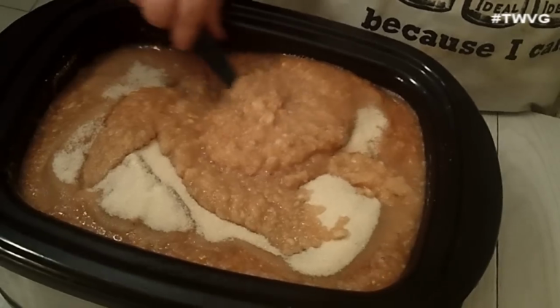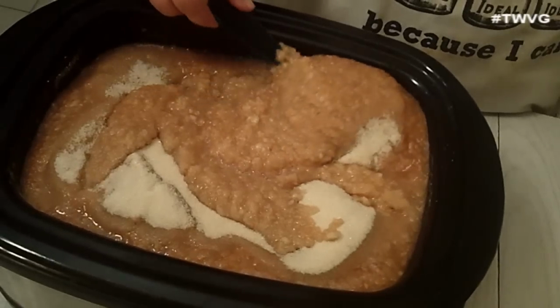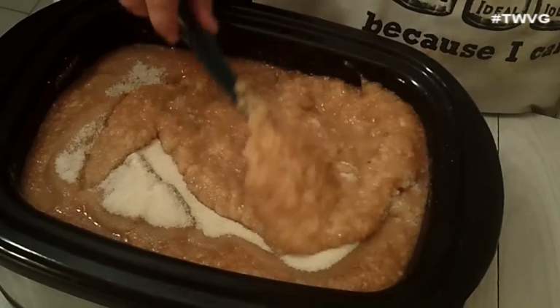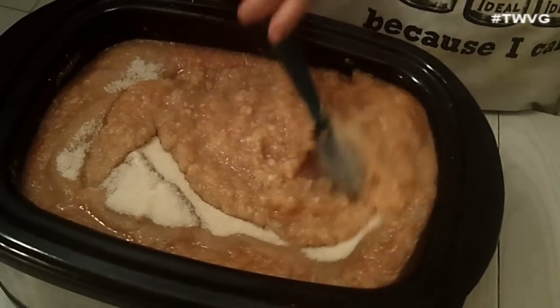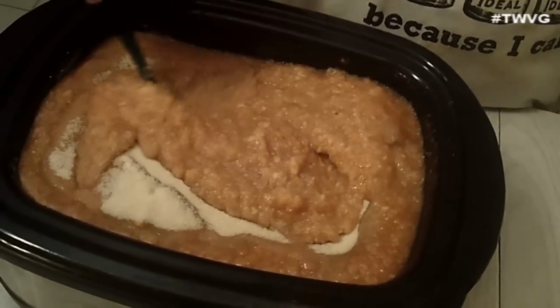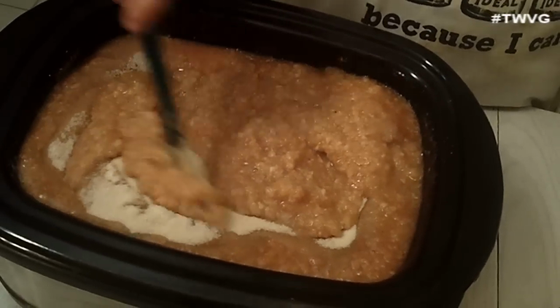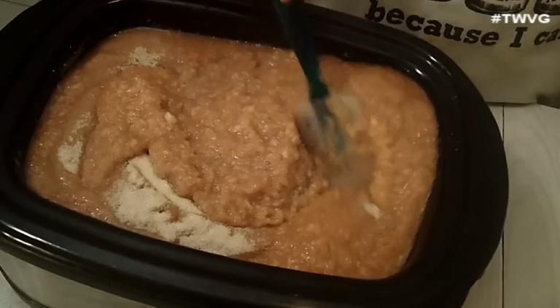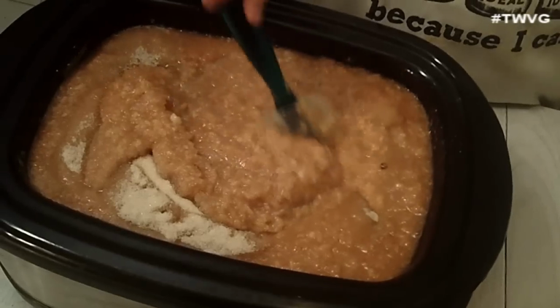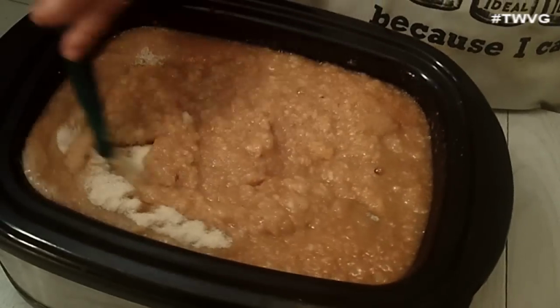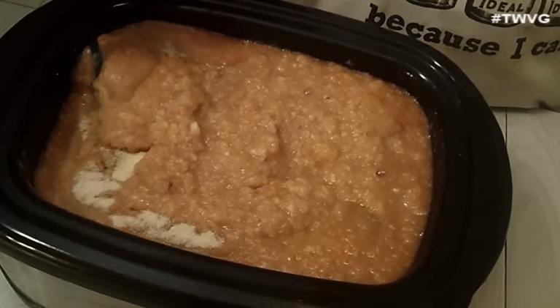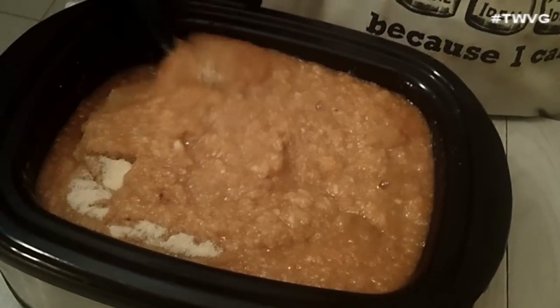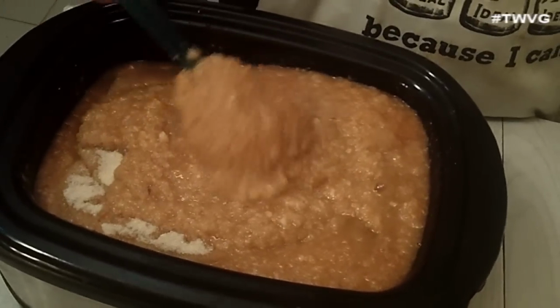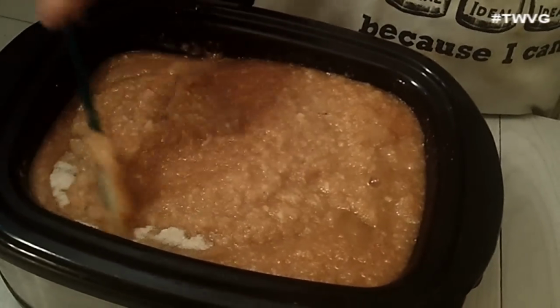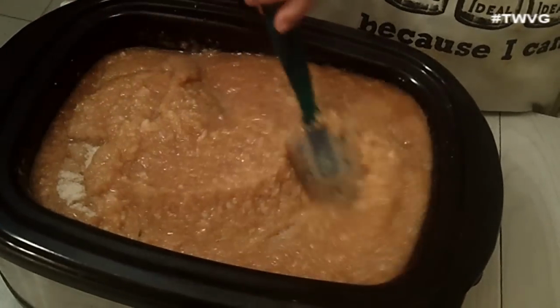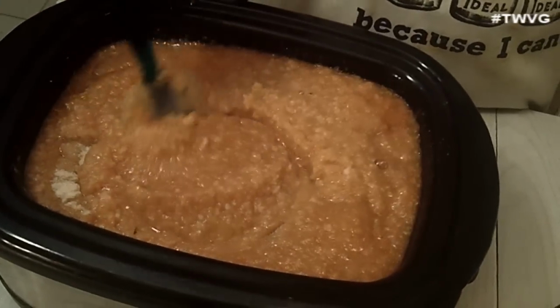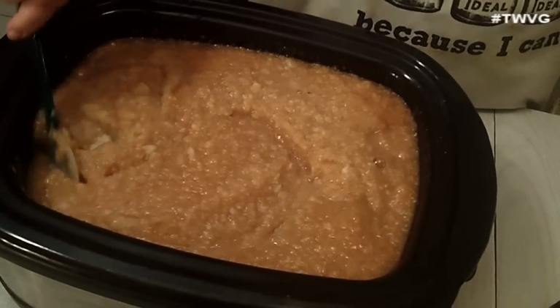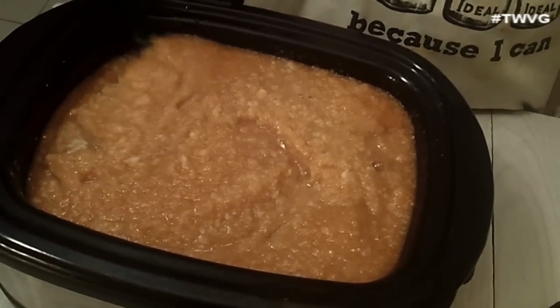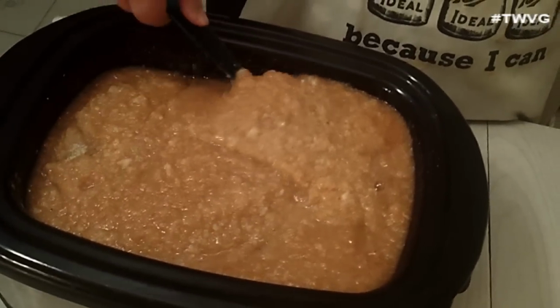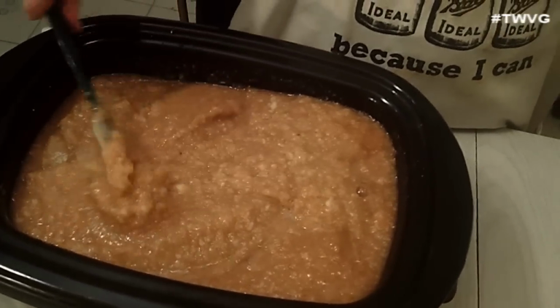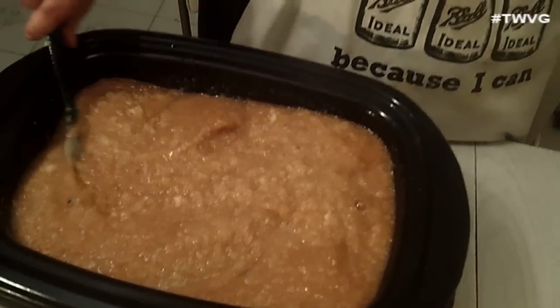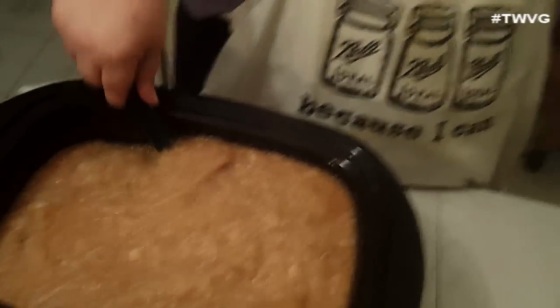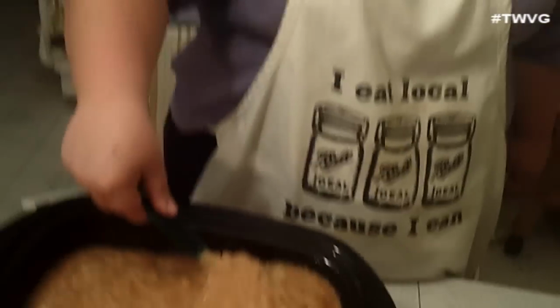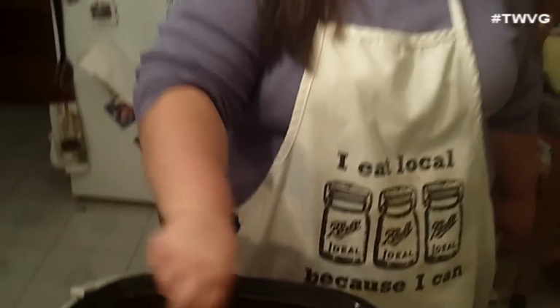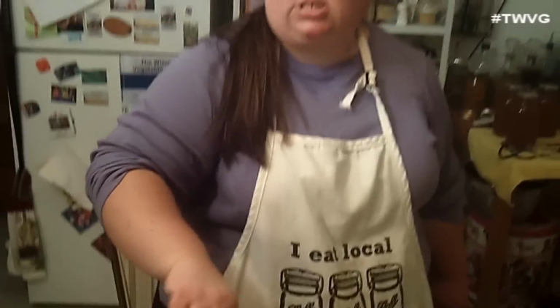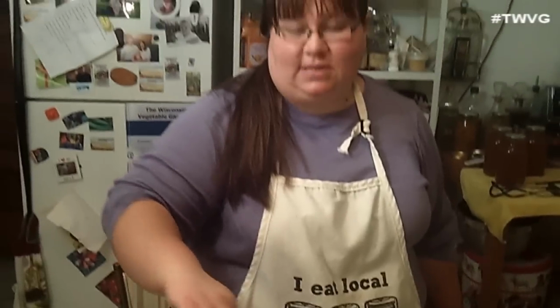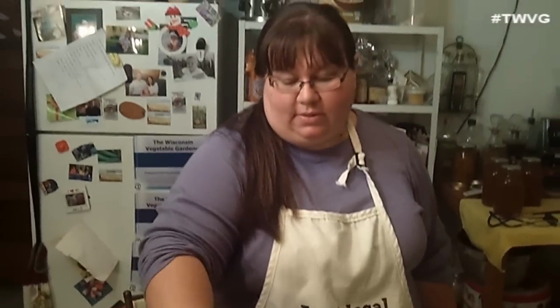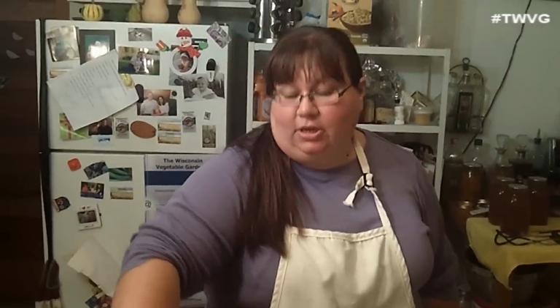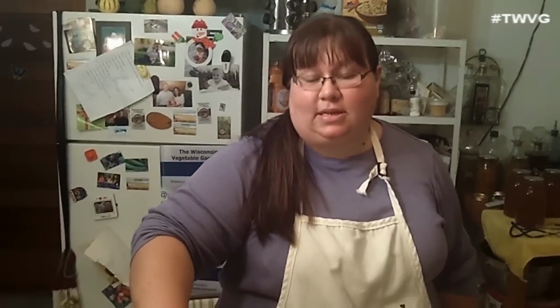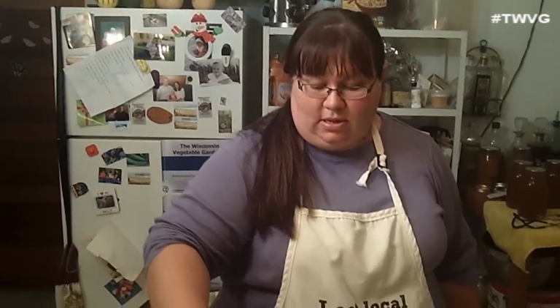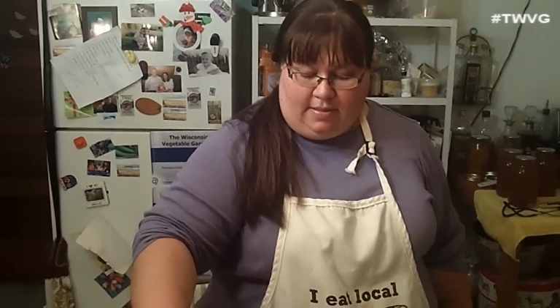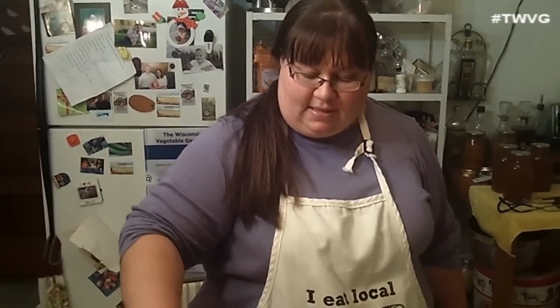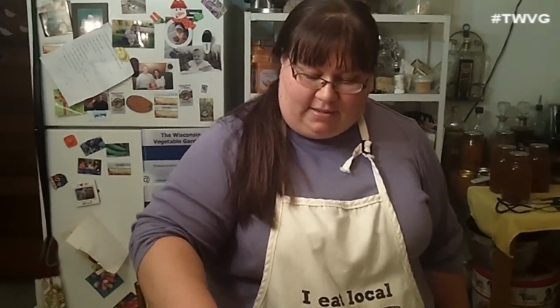Then we're going to add some cinnamon sticks. Some people will add different spices — maybe a little nutmeg or some allspice. I like to keep it simple with just the sugar and cinnamon. That's my style.